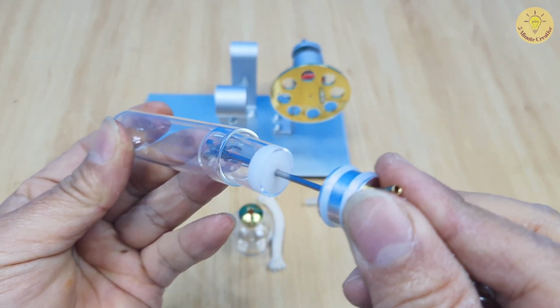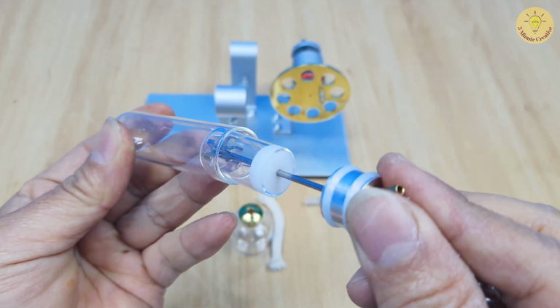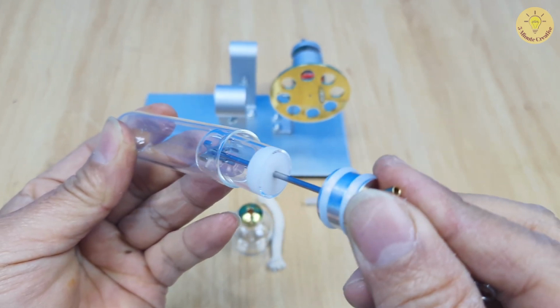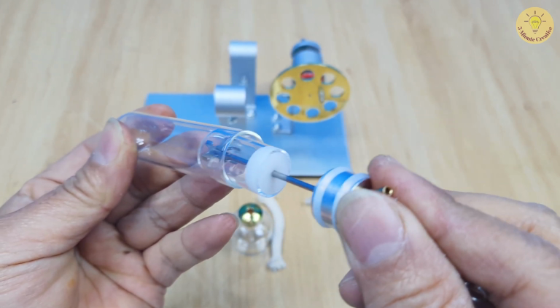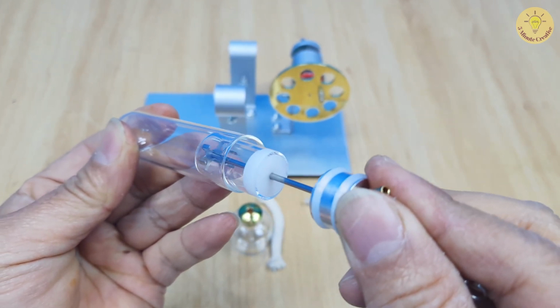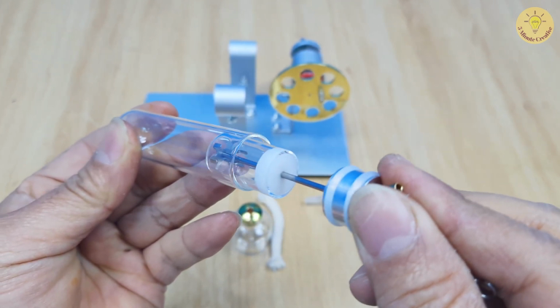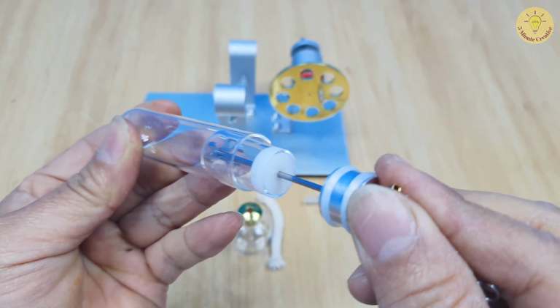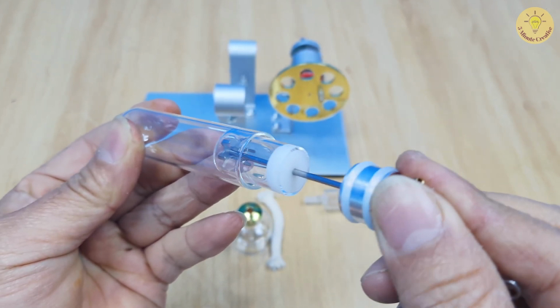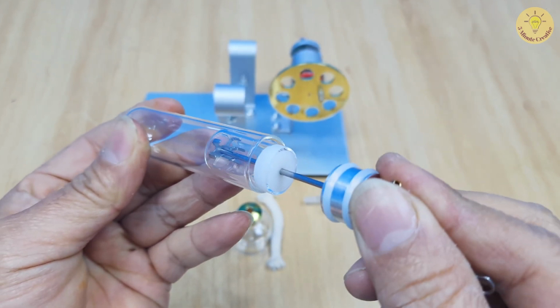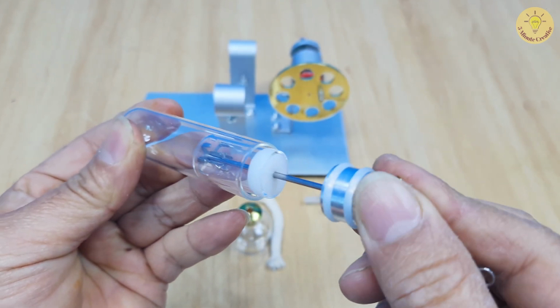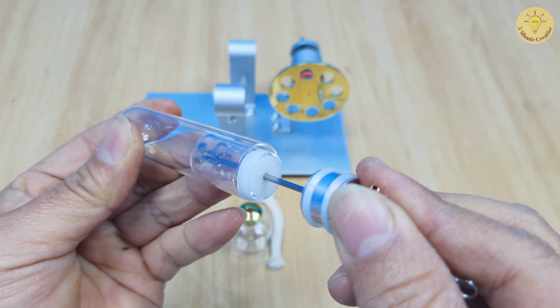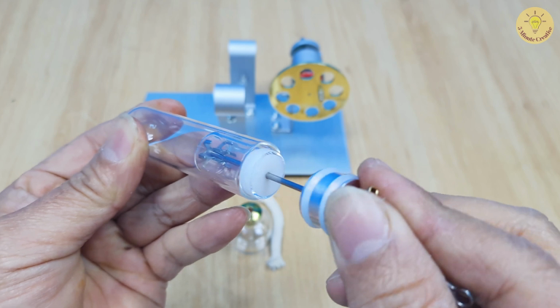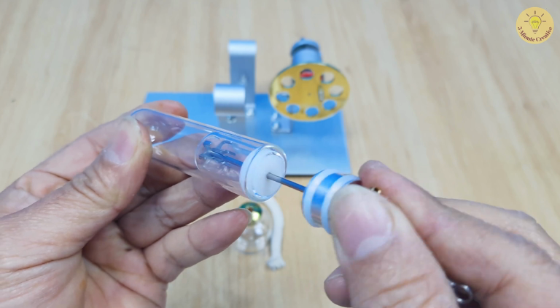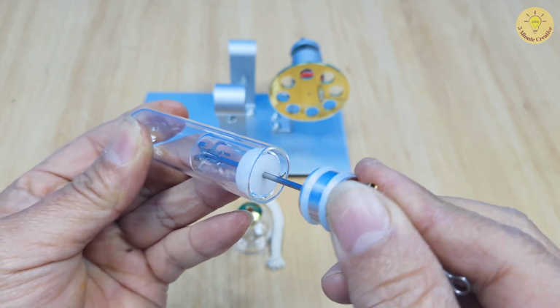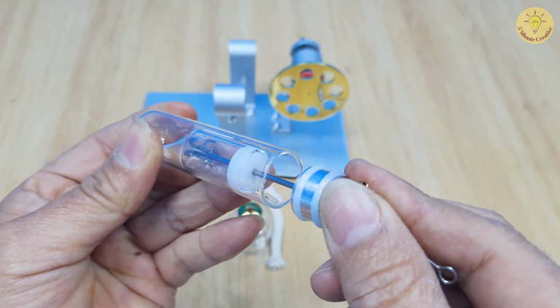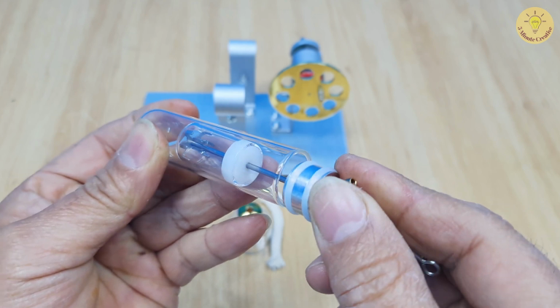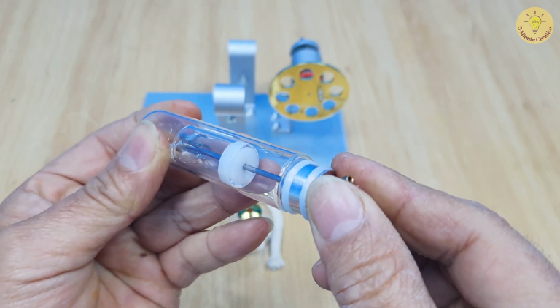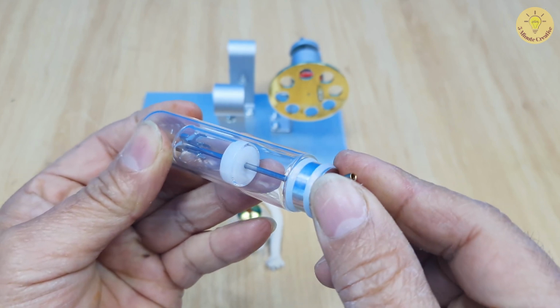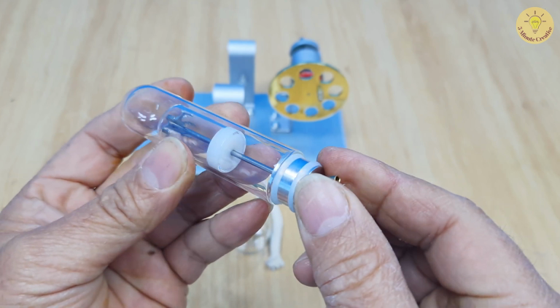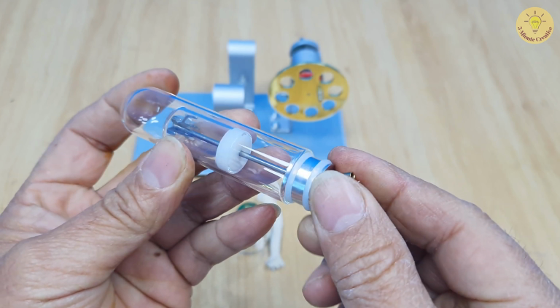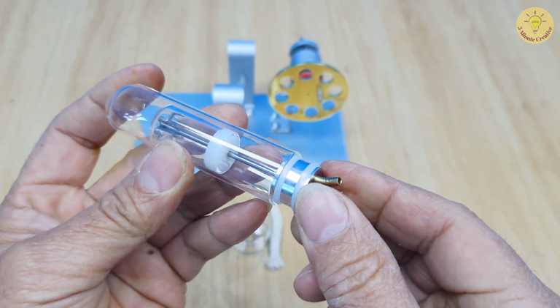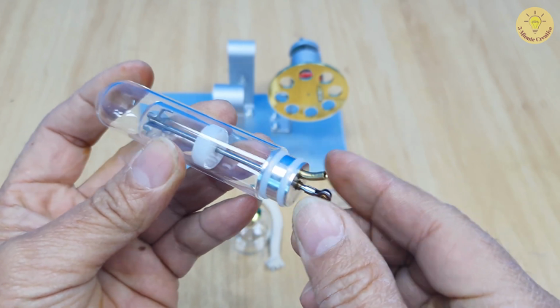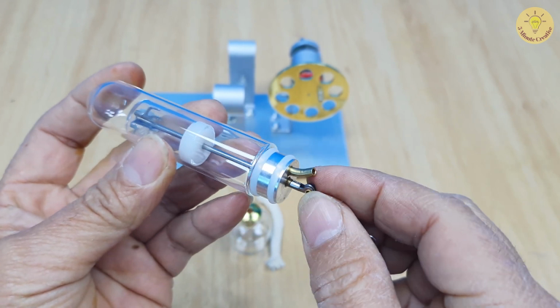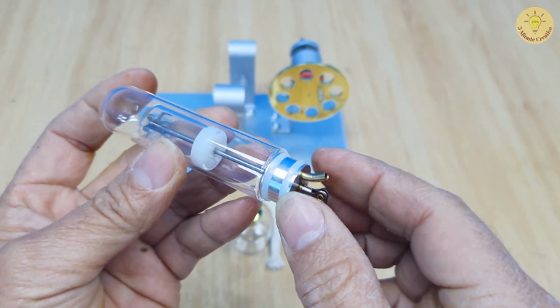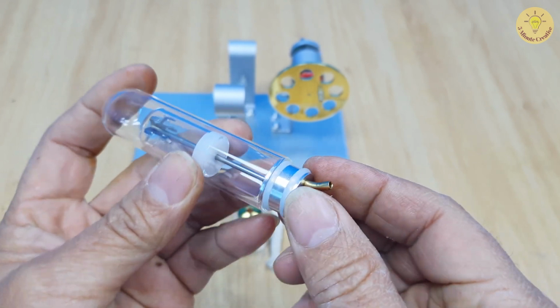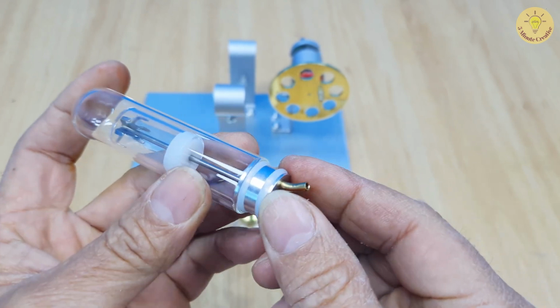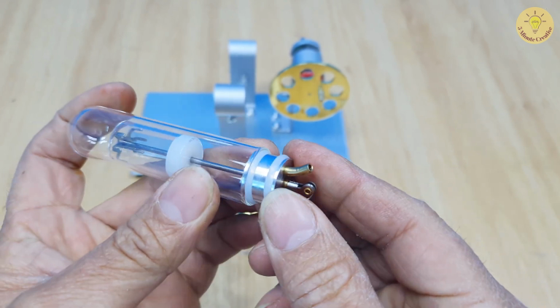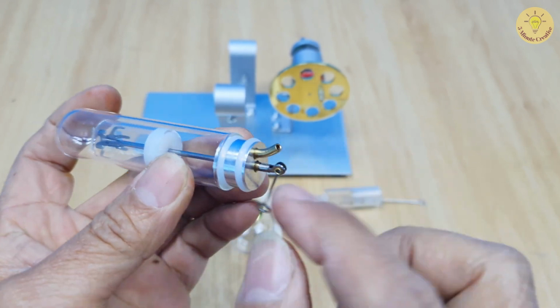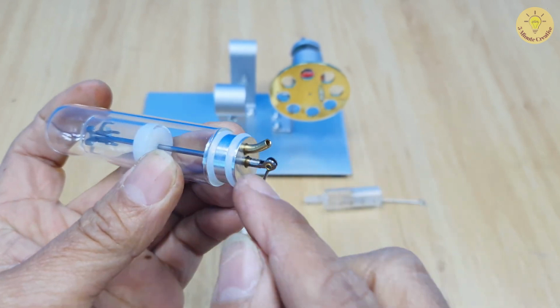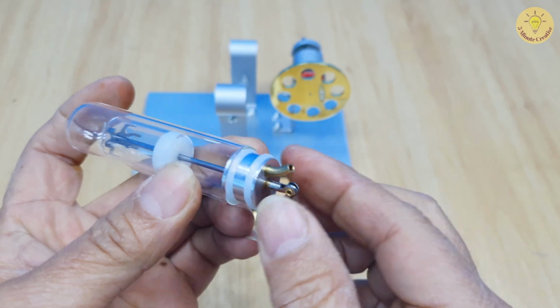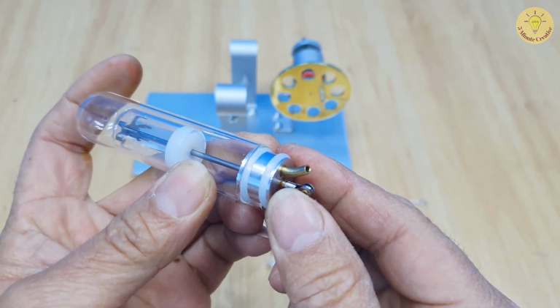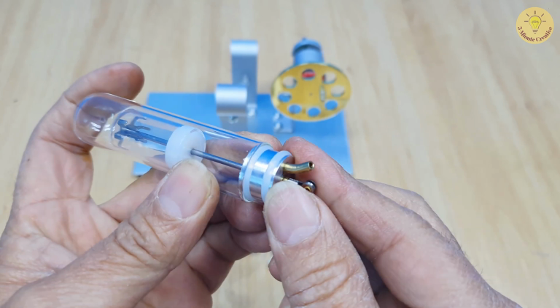The piston and cylinder are not tightly fitted together — there is a gap between them. The purpose of this gap is to allow air to circulate back and forth.